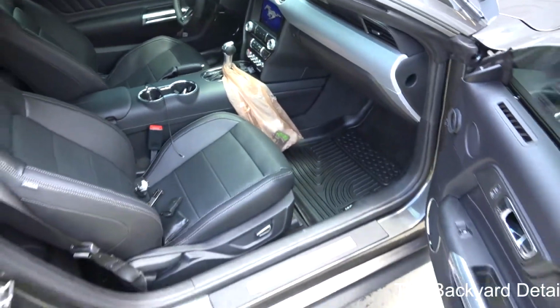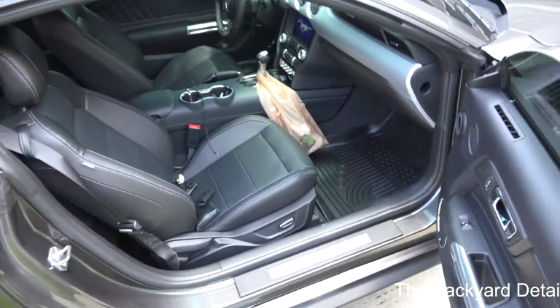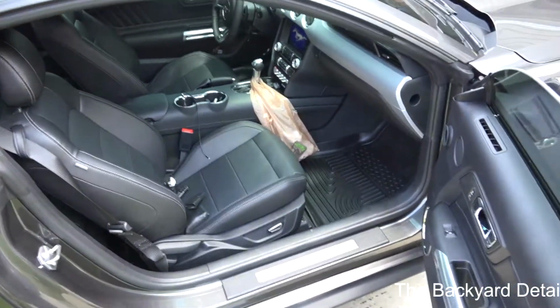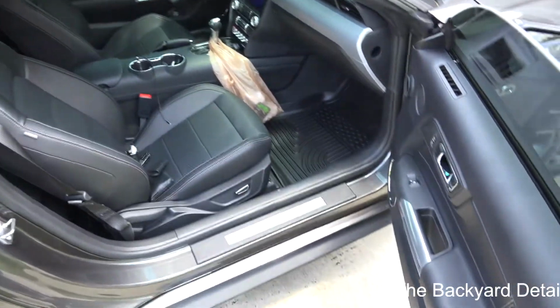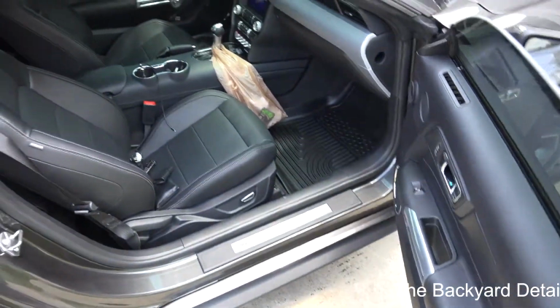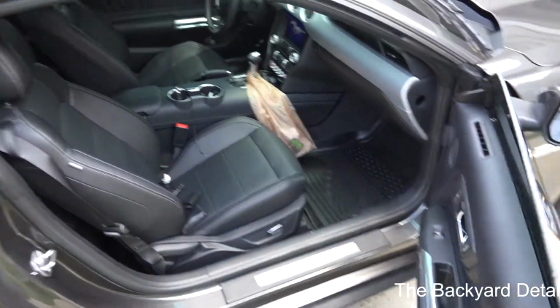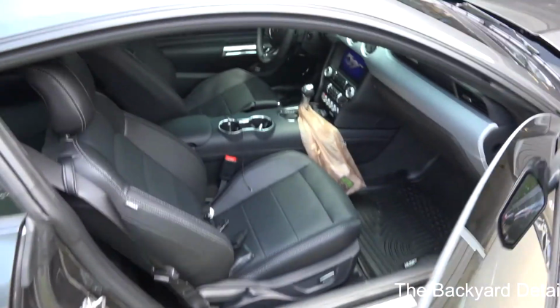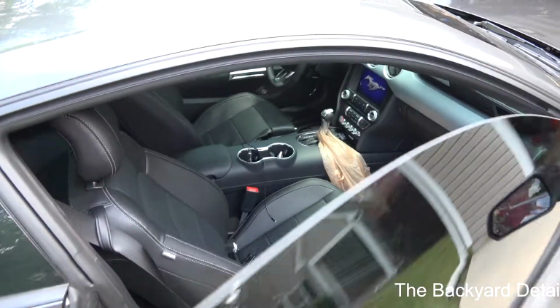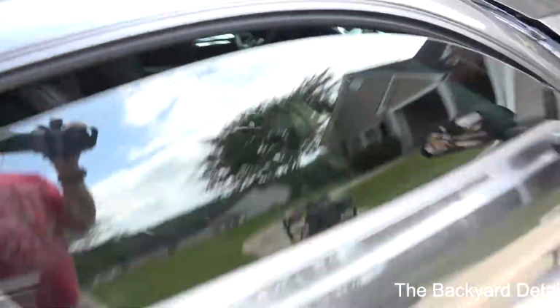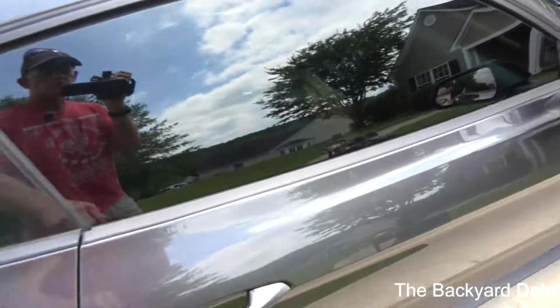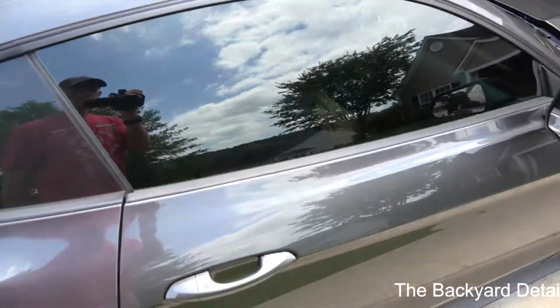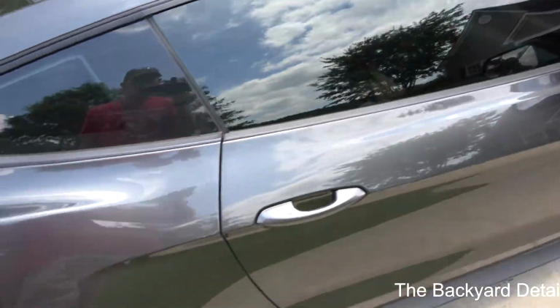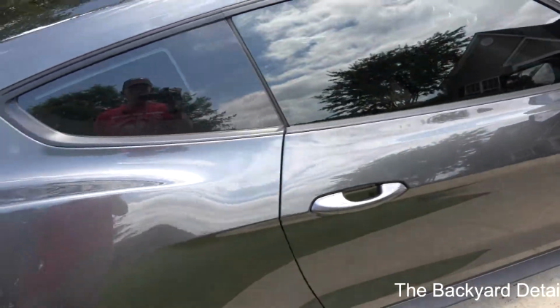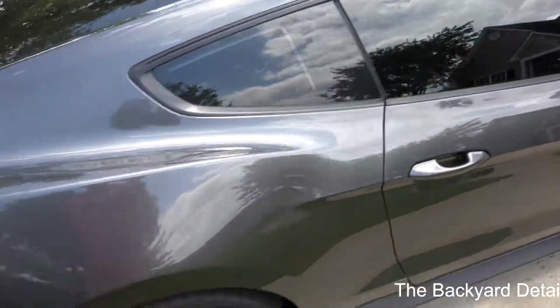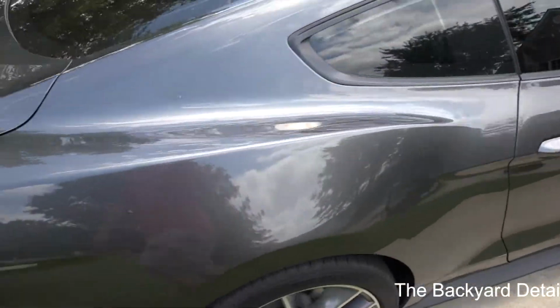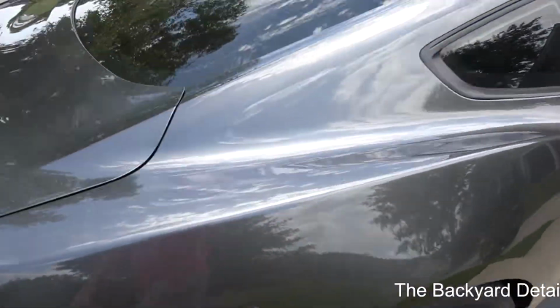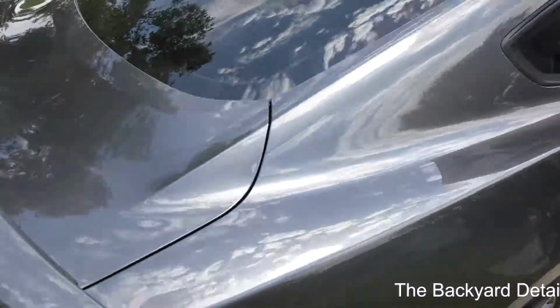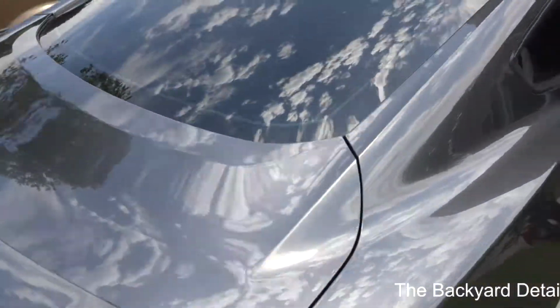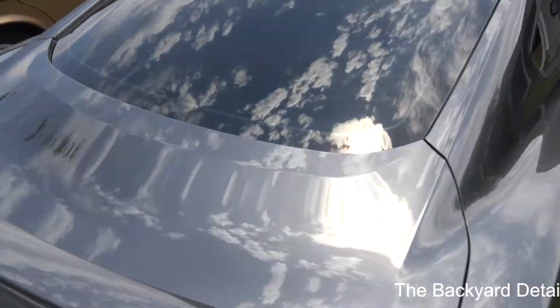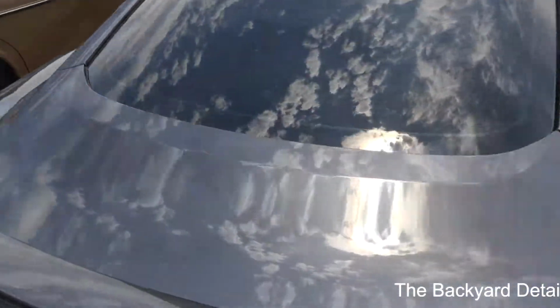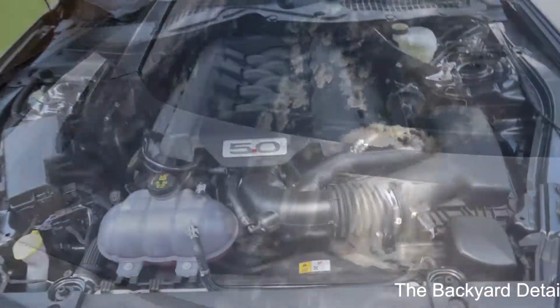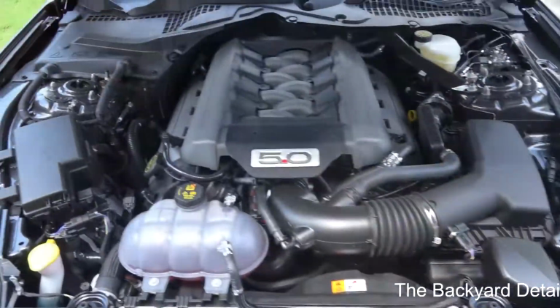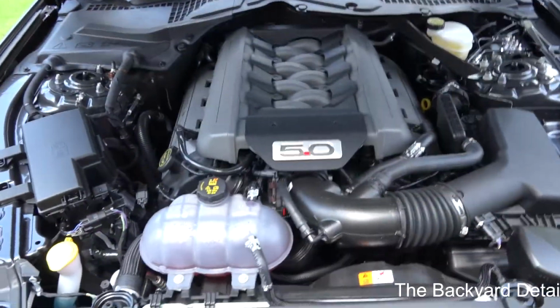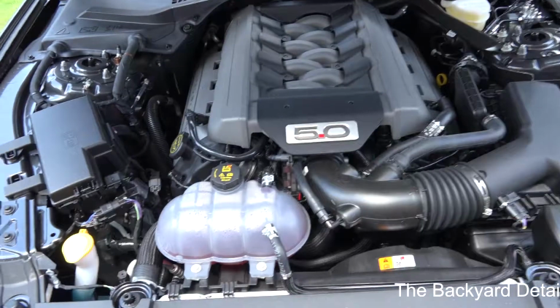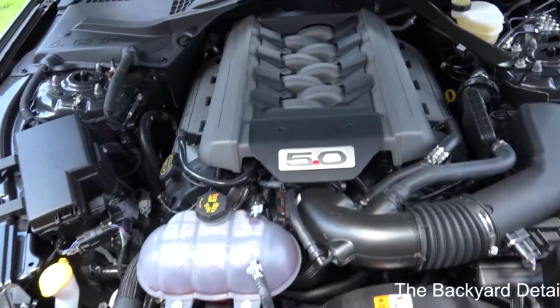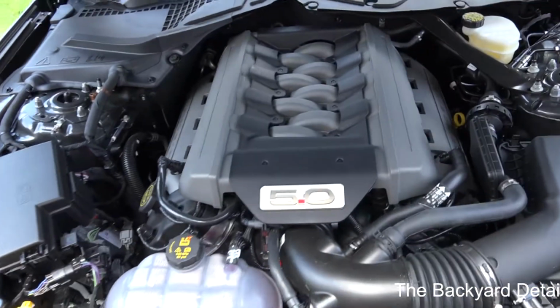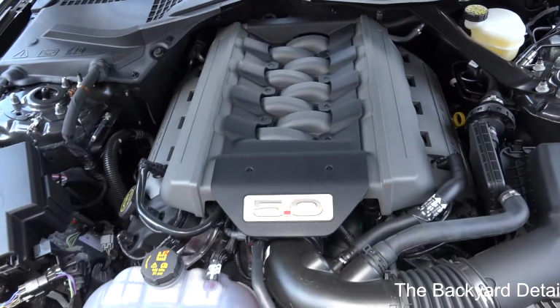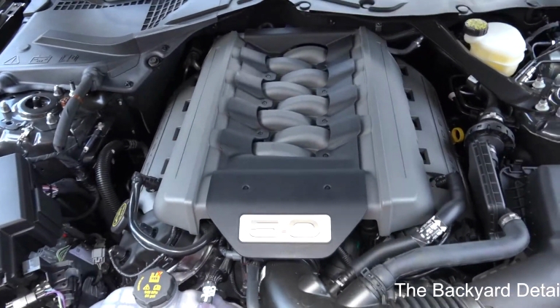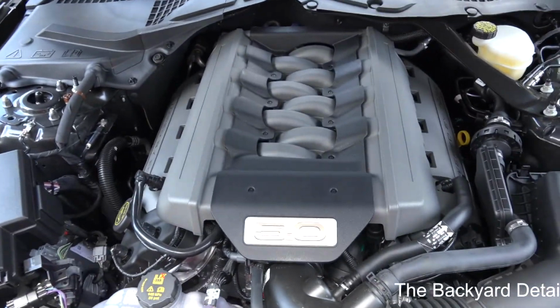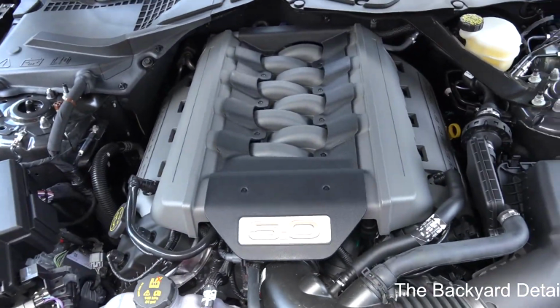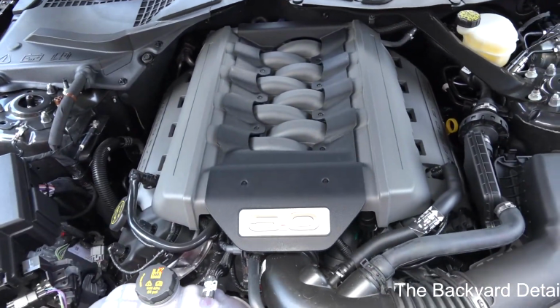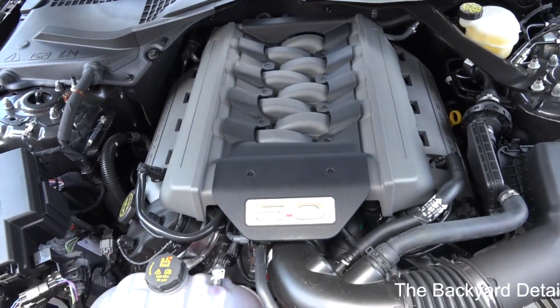All right, so all you Mustang fans, the most important part of a Mustang is the engine, and we will look at that next. There it is — the Mustang 5-liter V8.